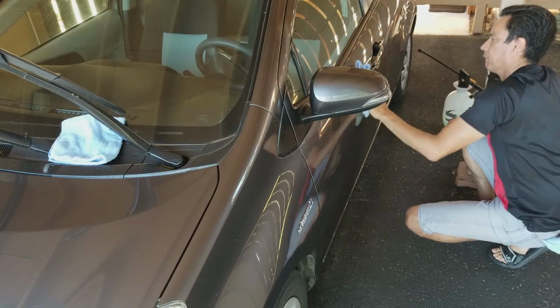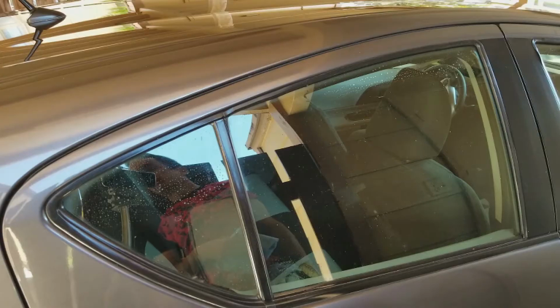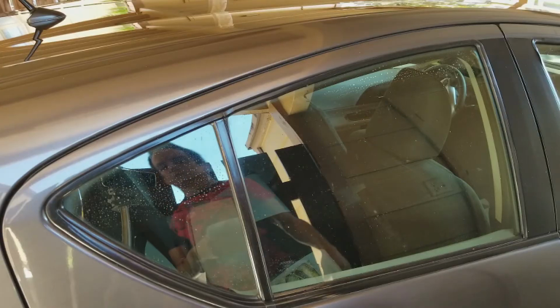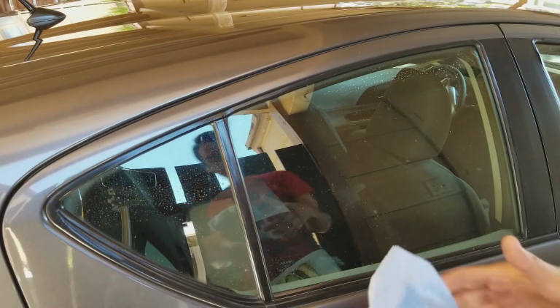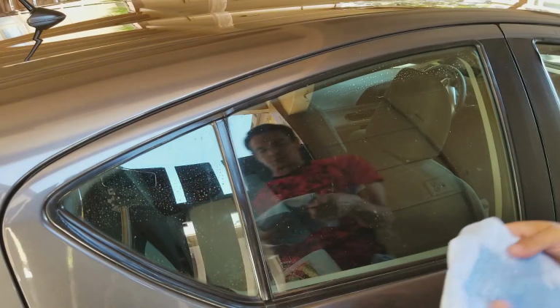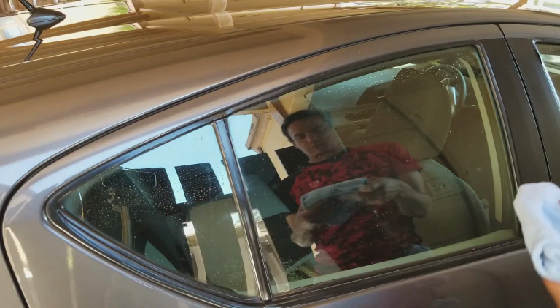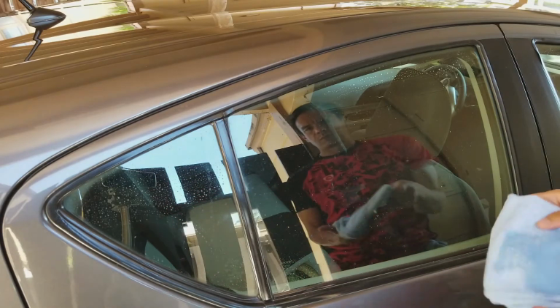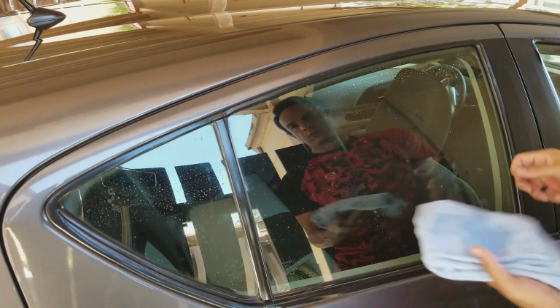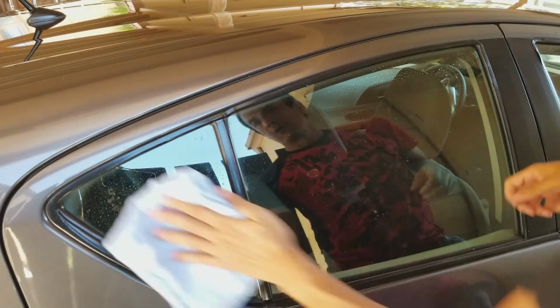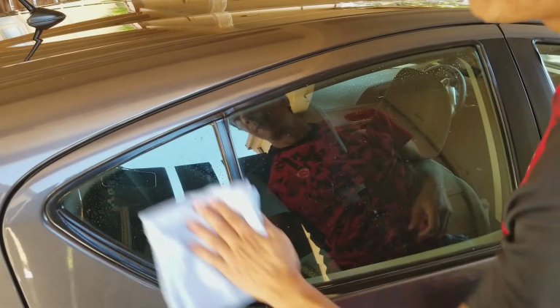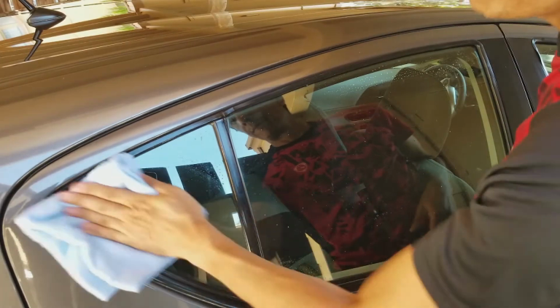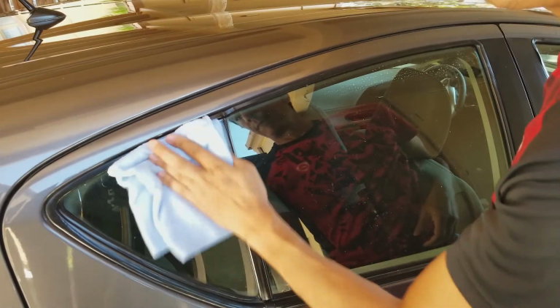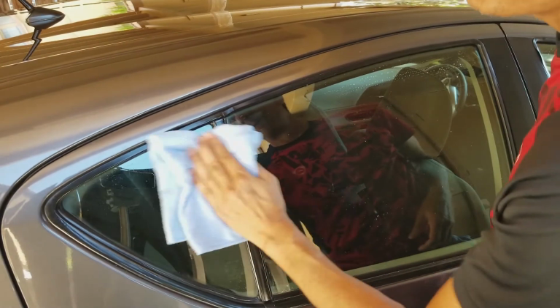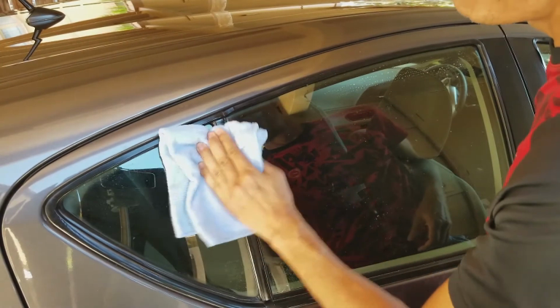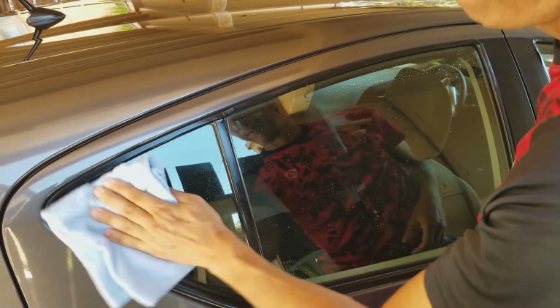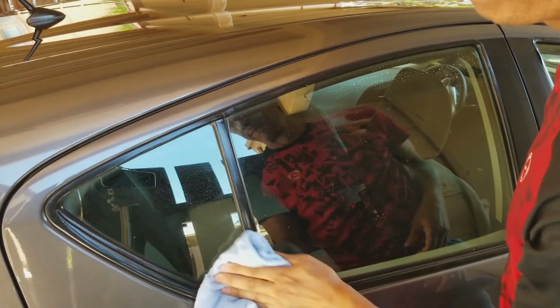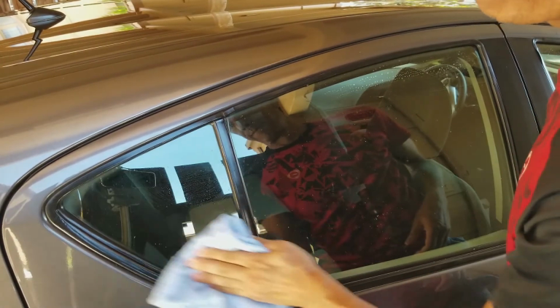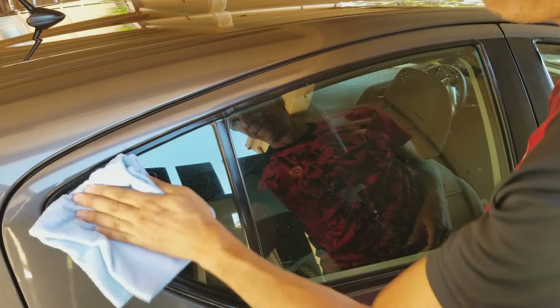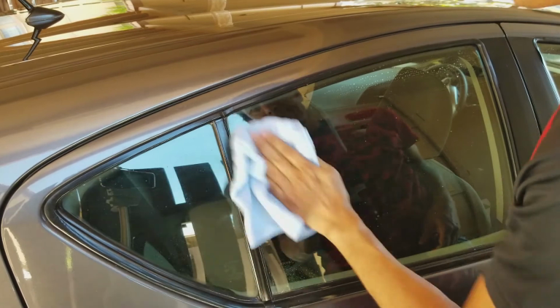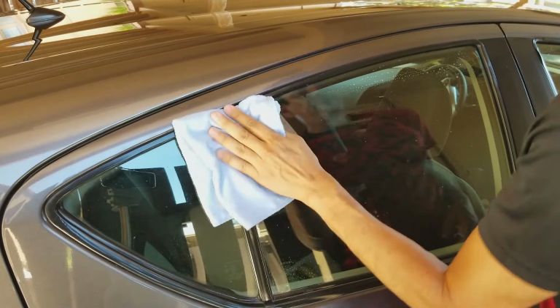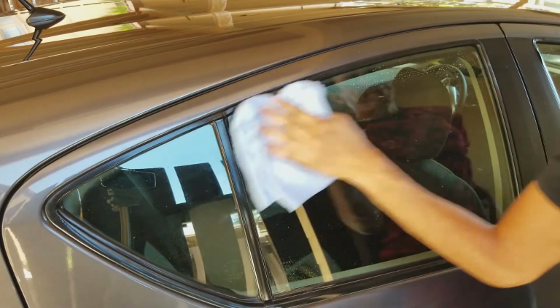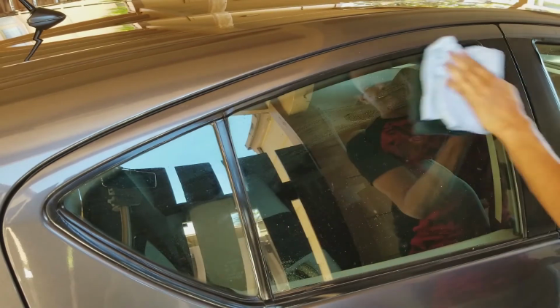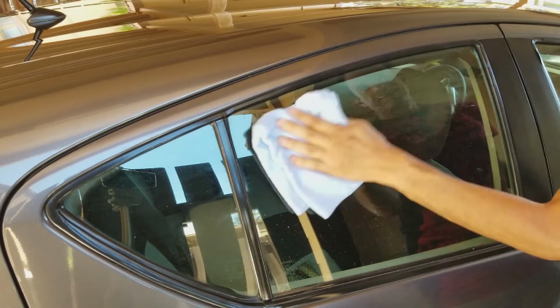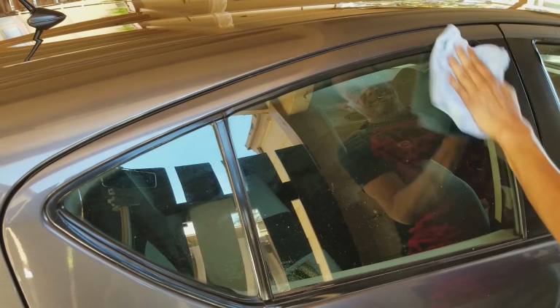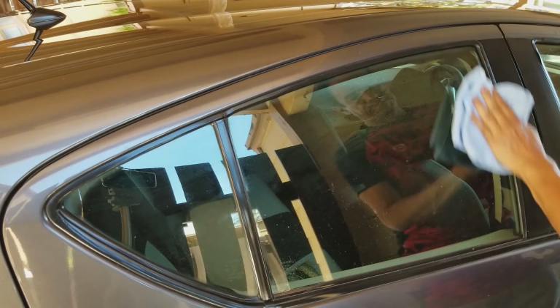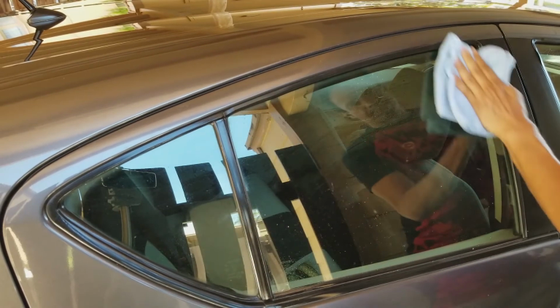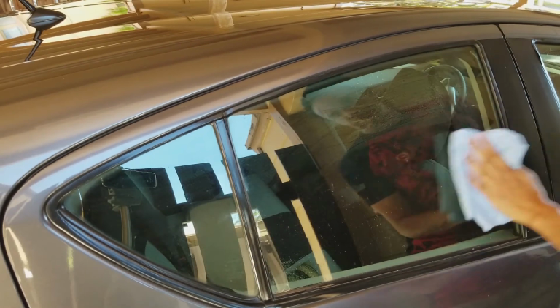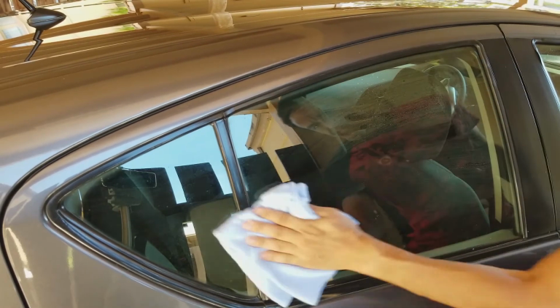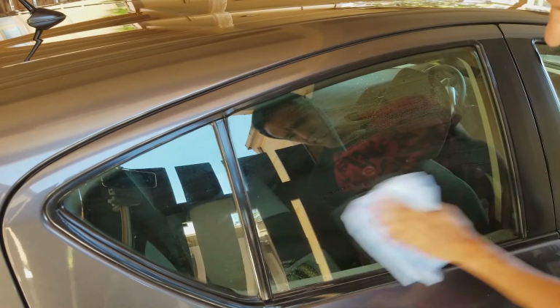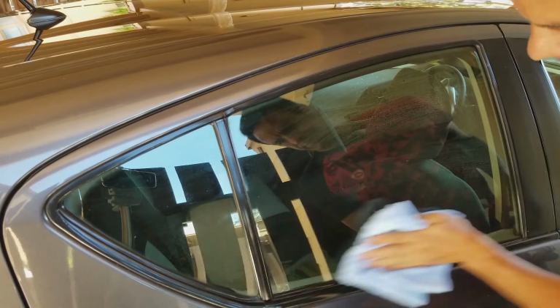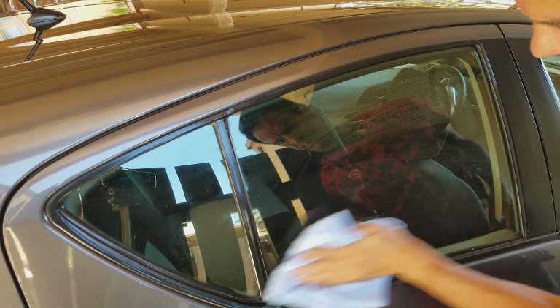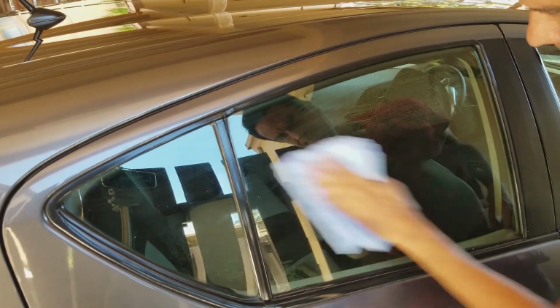When washing the windows, use a wet towel and rub the window clean. To prevent streaks, use a dry clean cloth after cleaning the window with the wet towel.